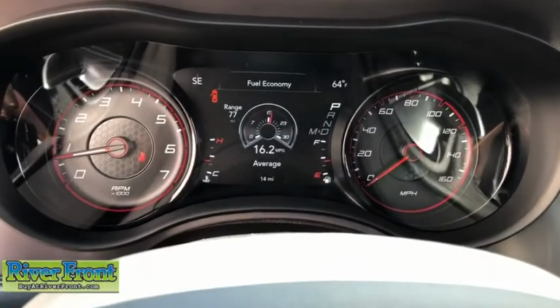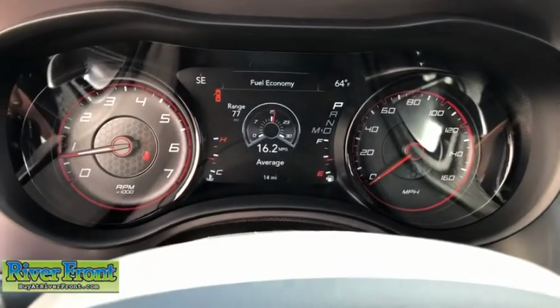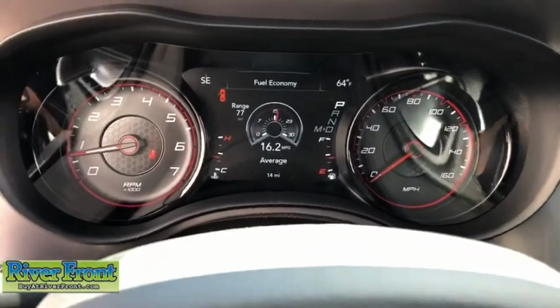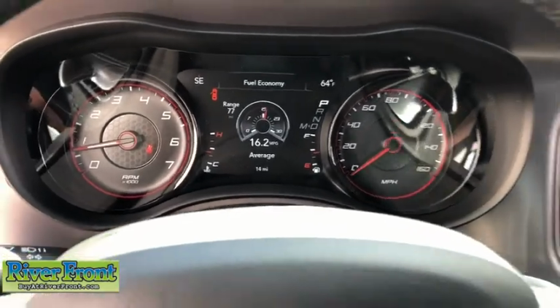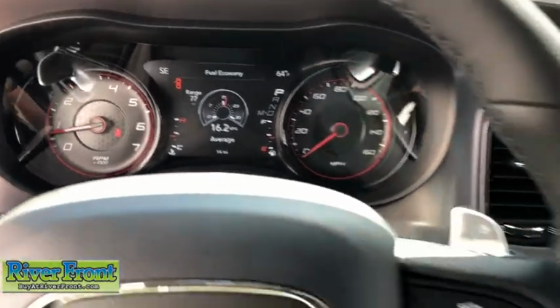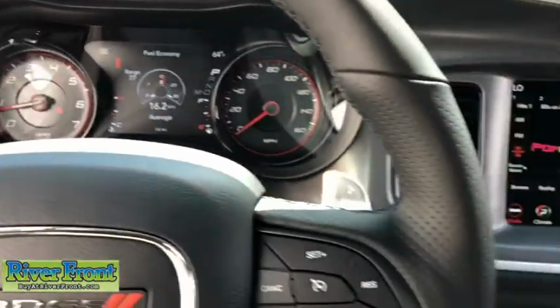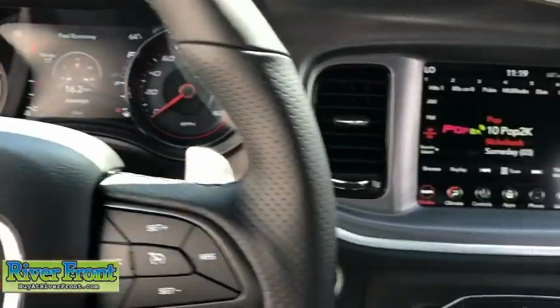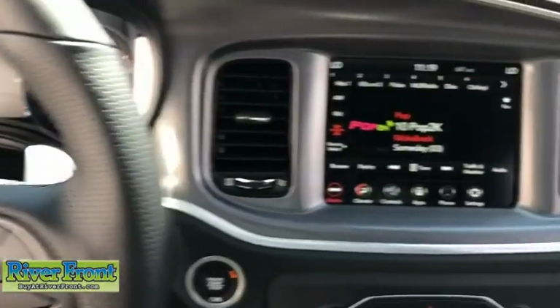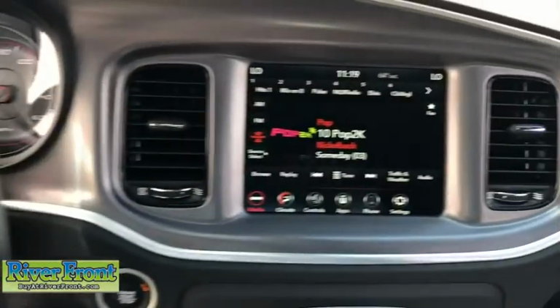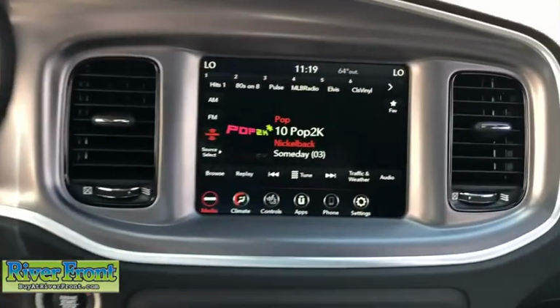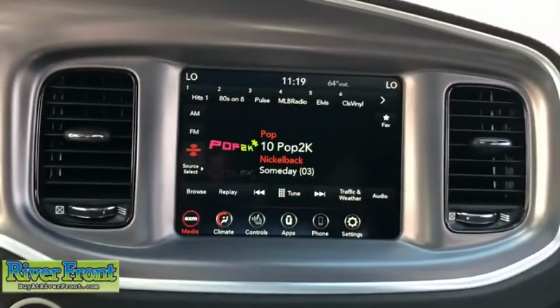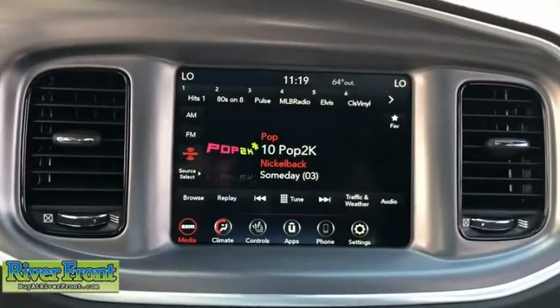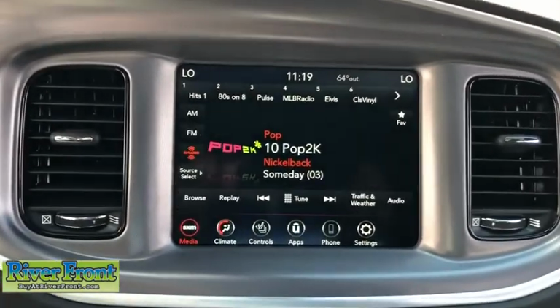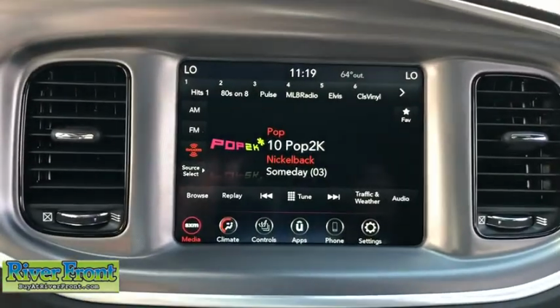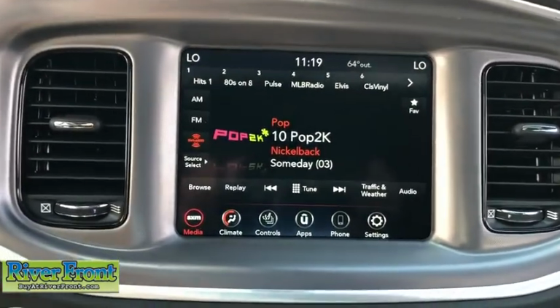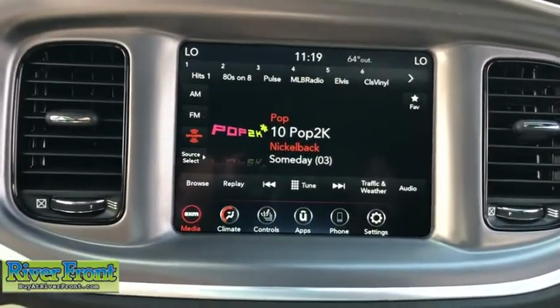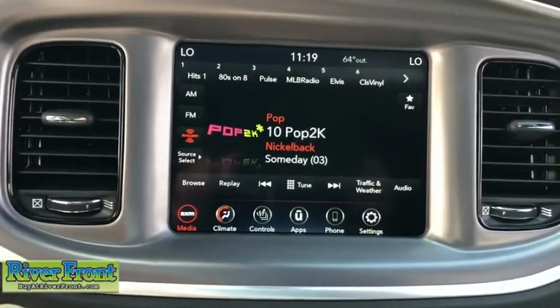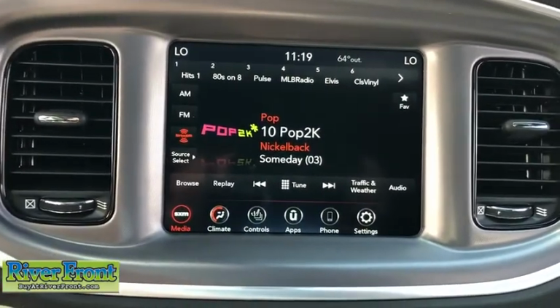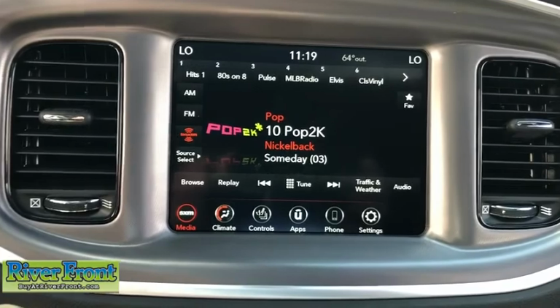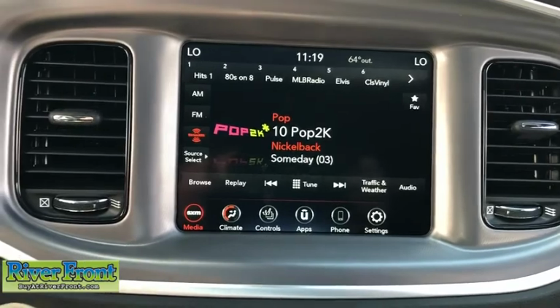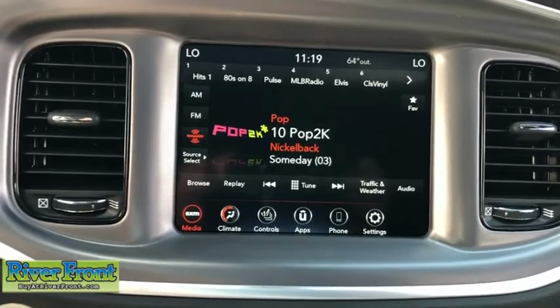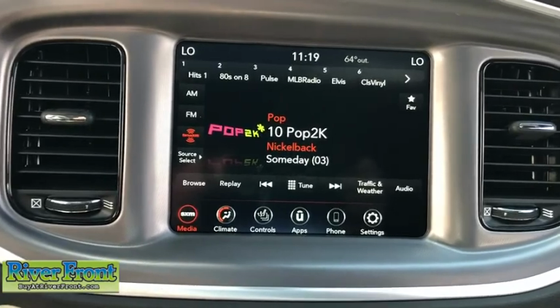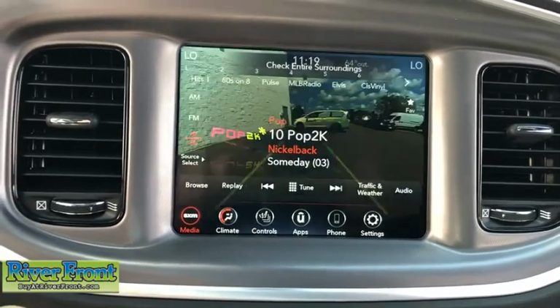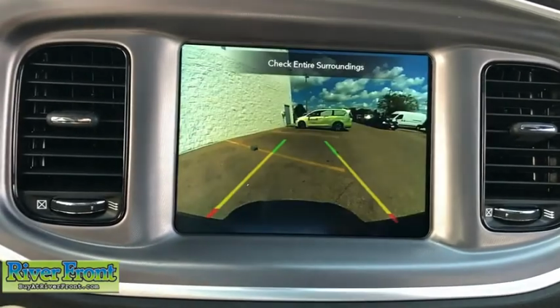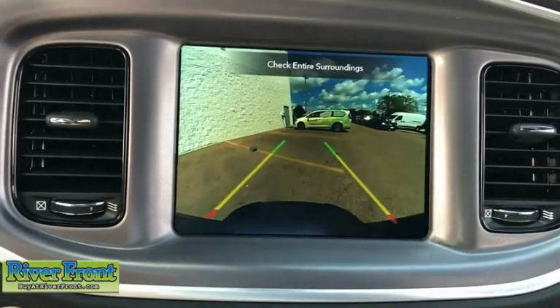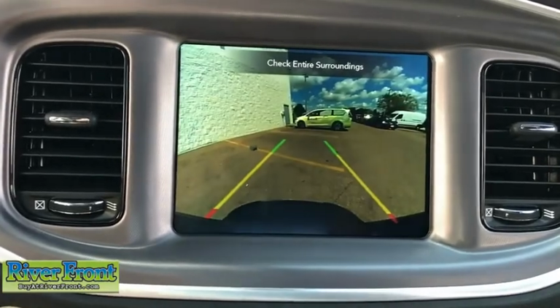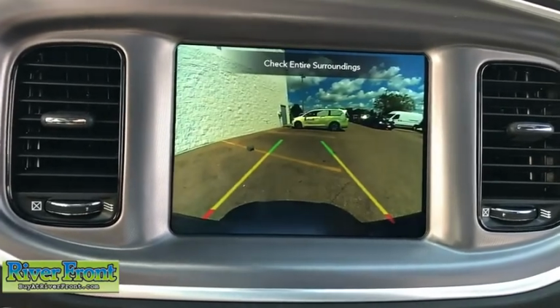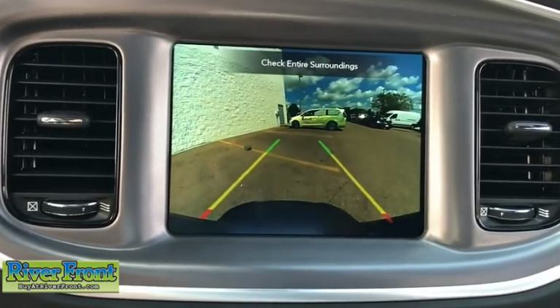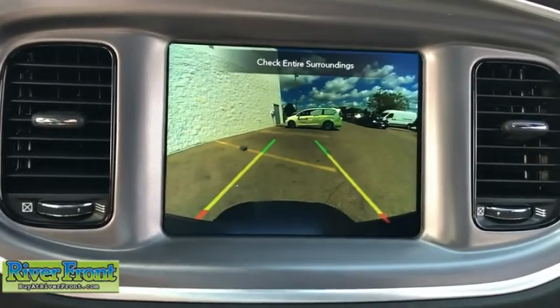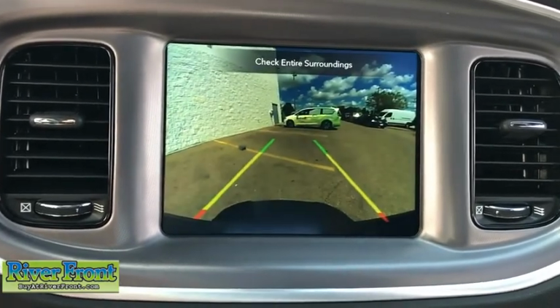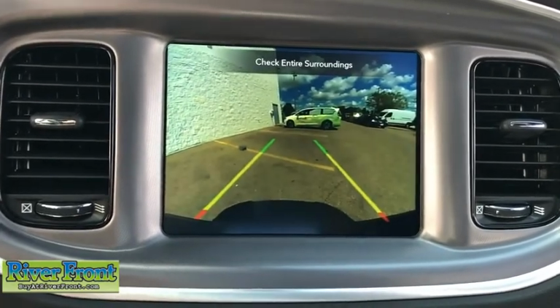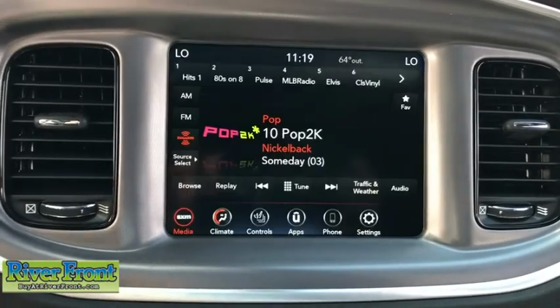Fog lights, trip computer, rear window defroster, power windows, panic alarm, remote keyless entry, brake assist, tachometer.